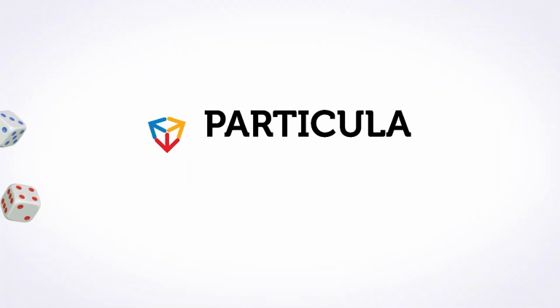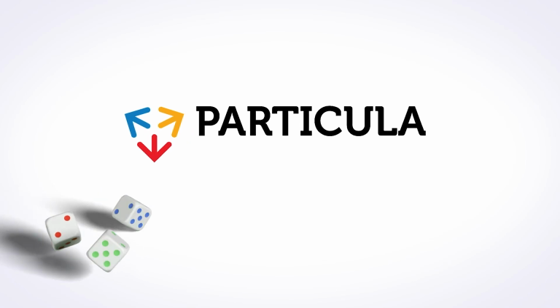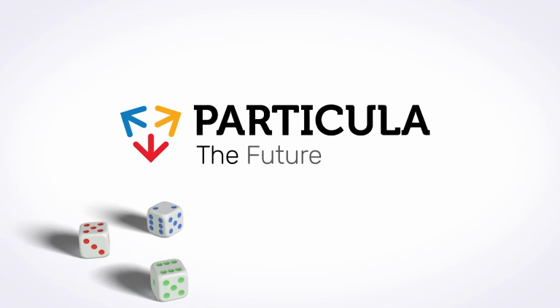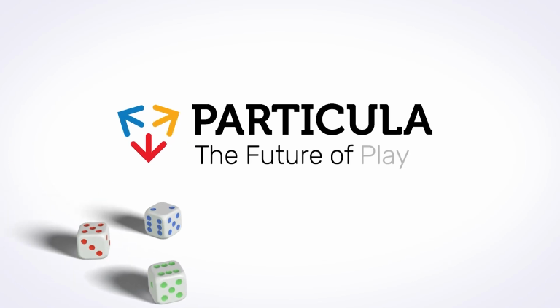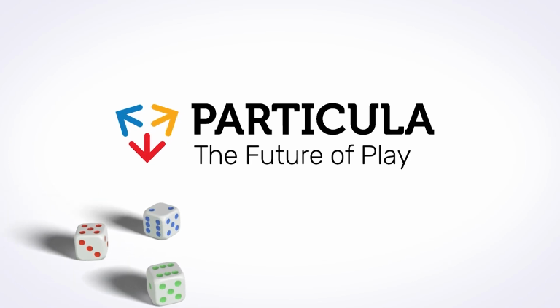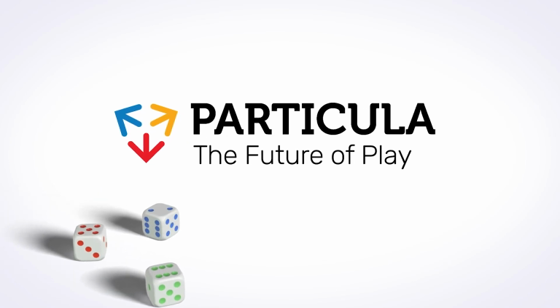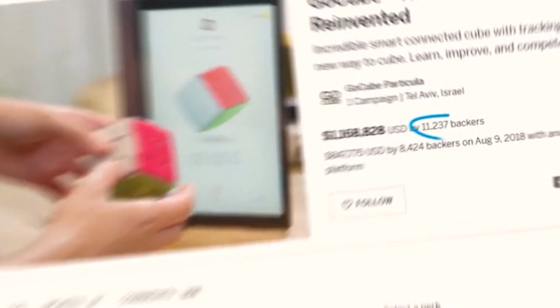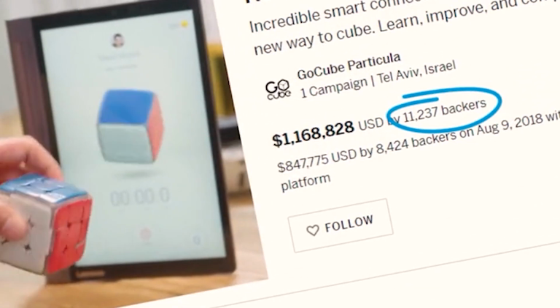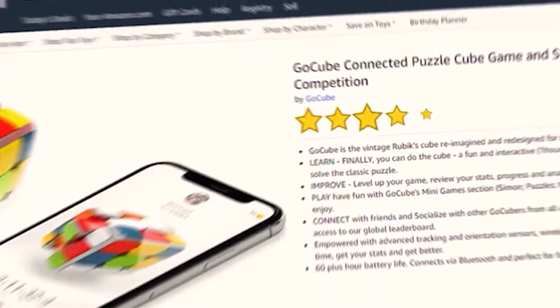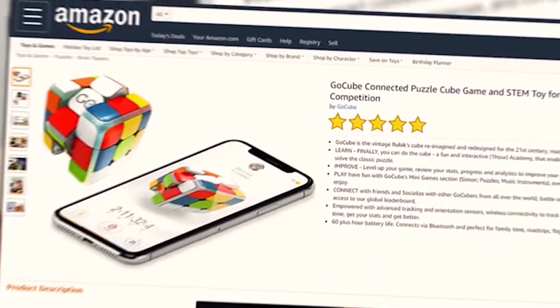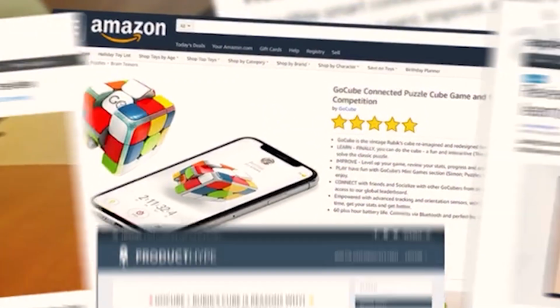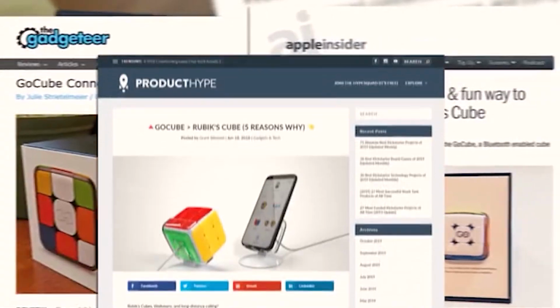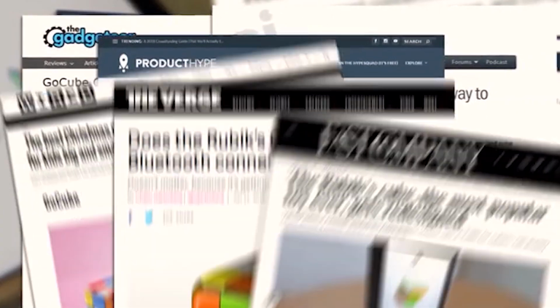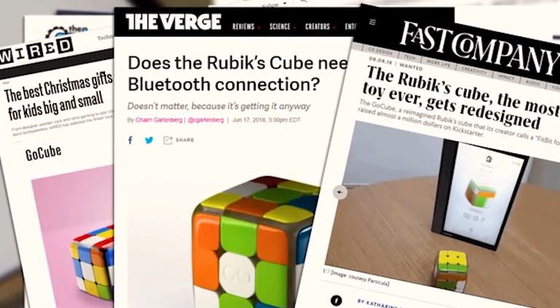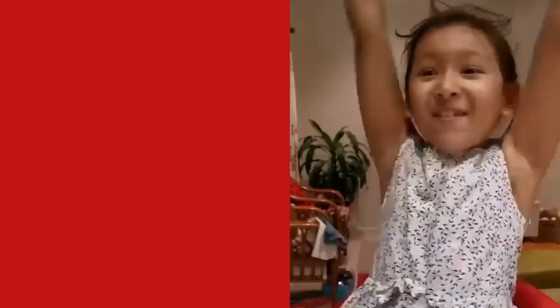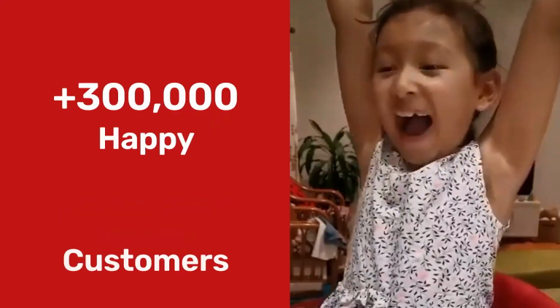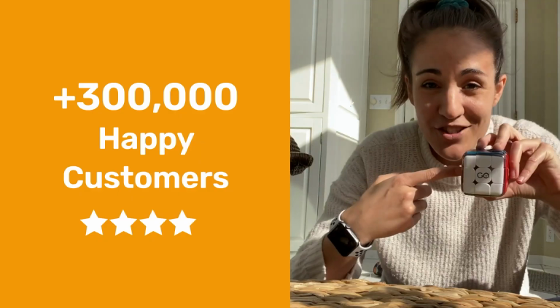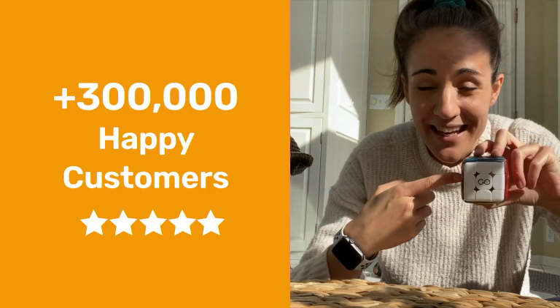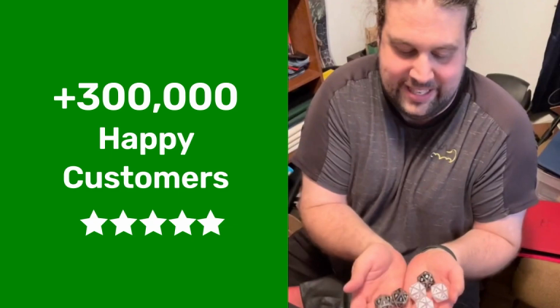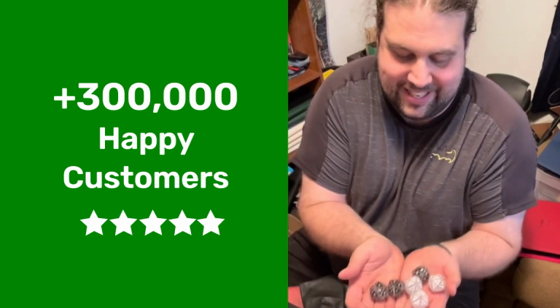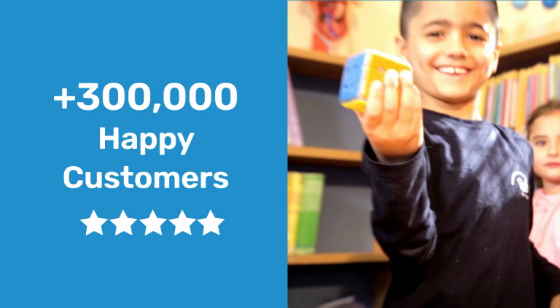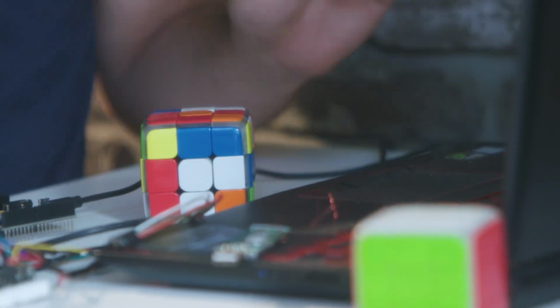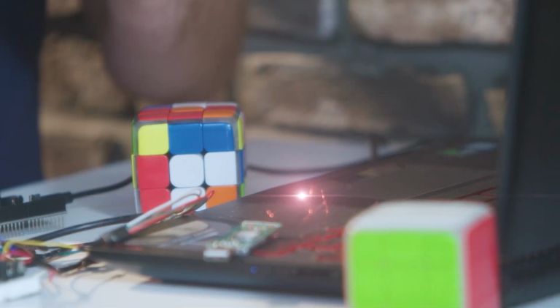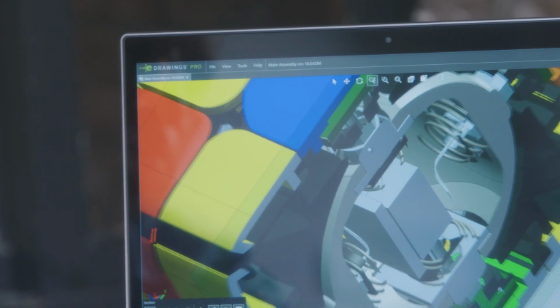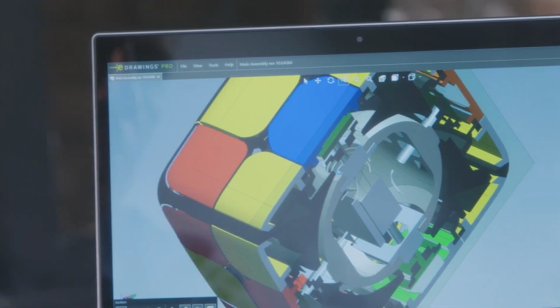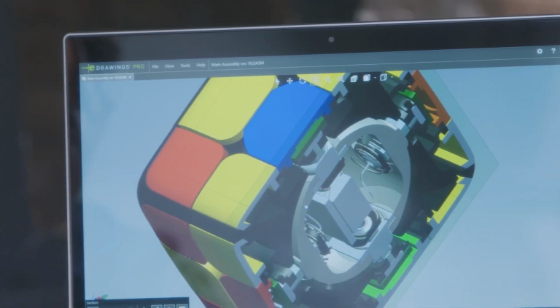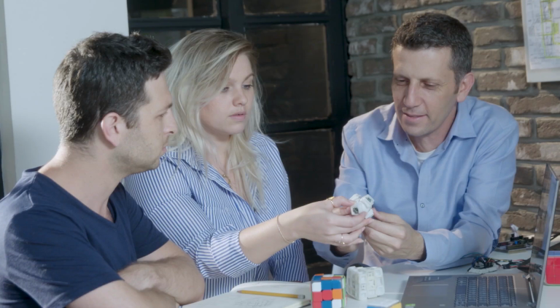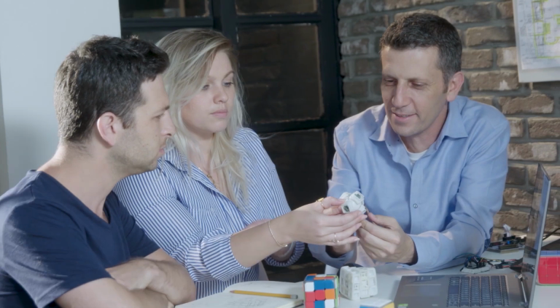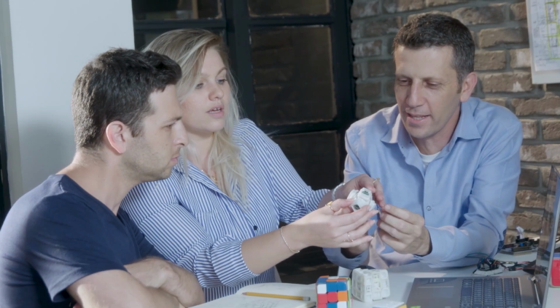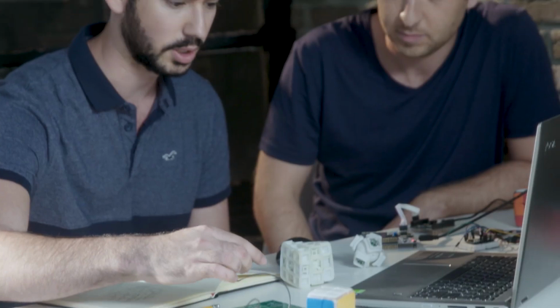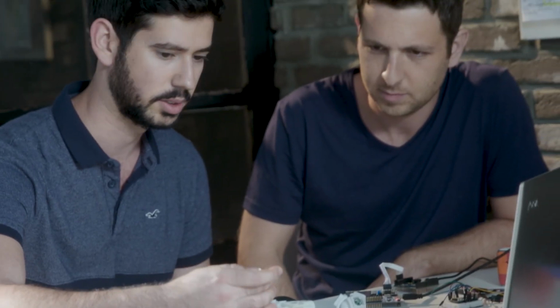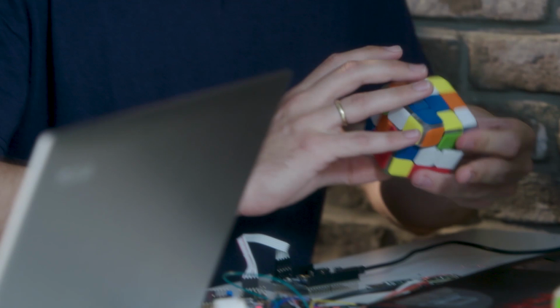GoChess is created by Particula. We already successfully crowdfunded and delivered GoCube and GoDice — award-winning projects that took timeless classics and reimagined them with a modern twist that makes them just so much more.